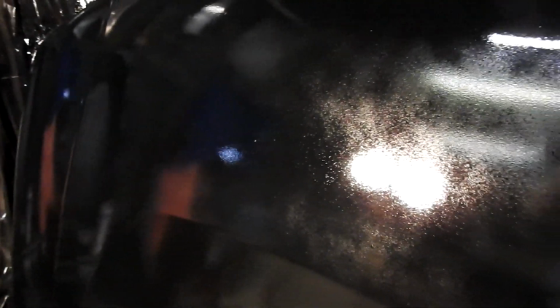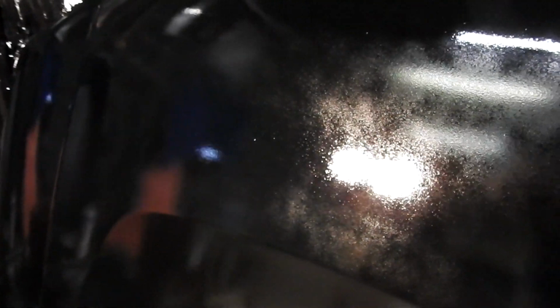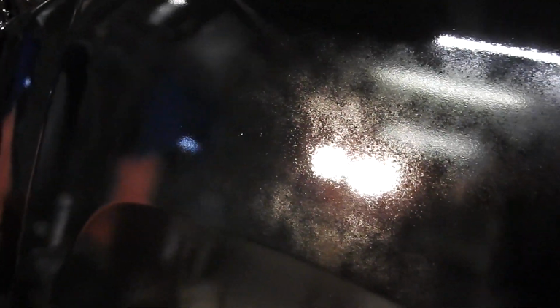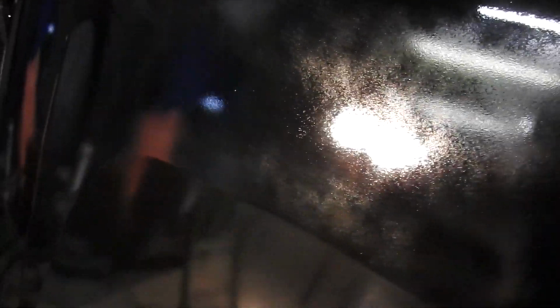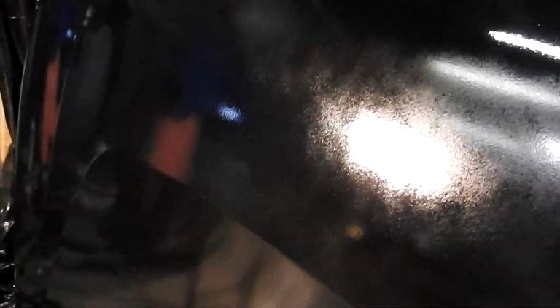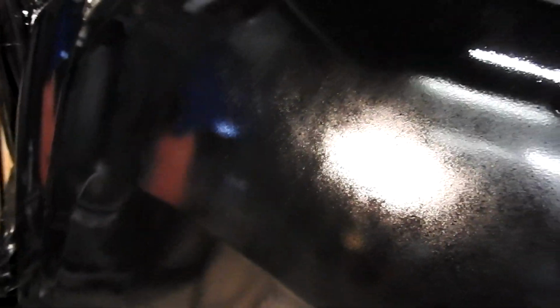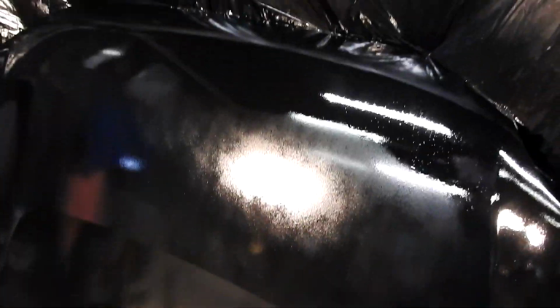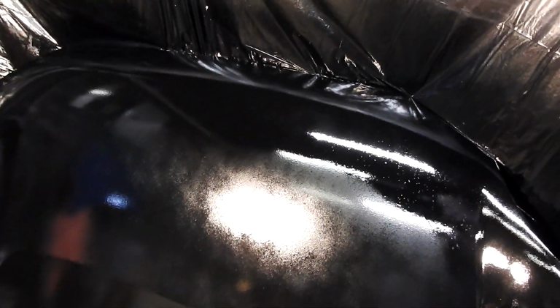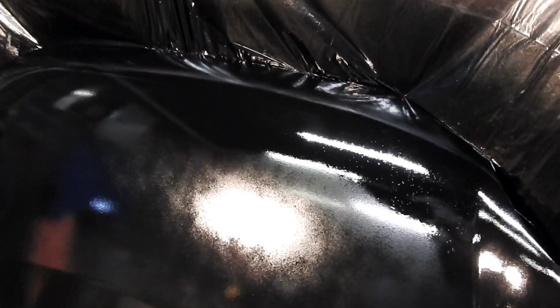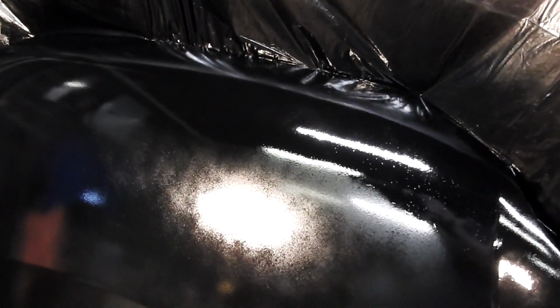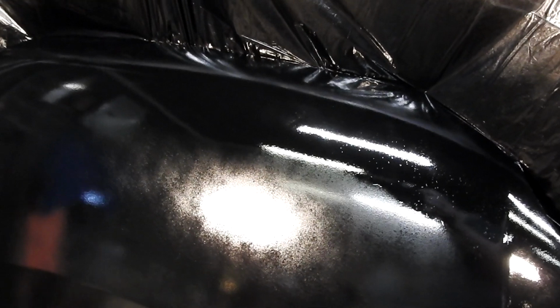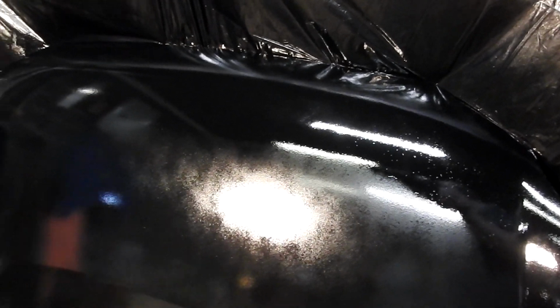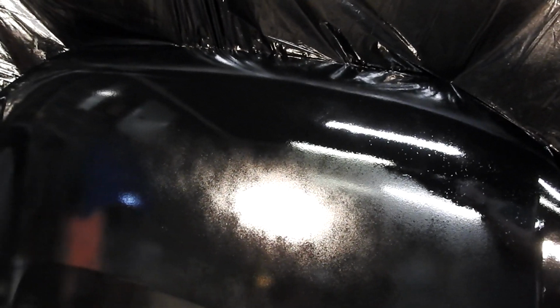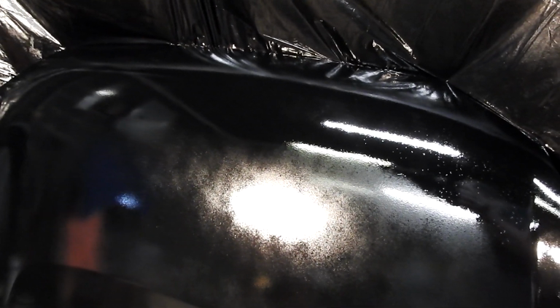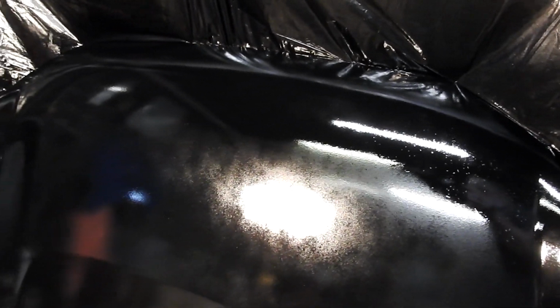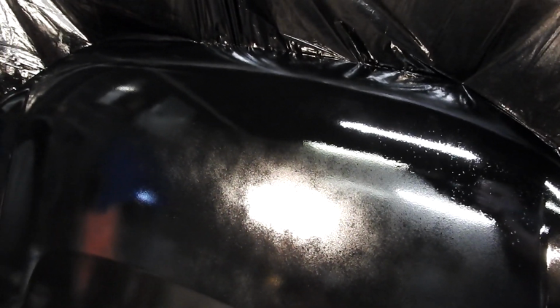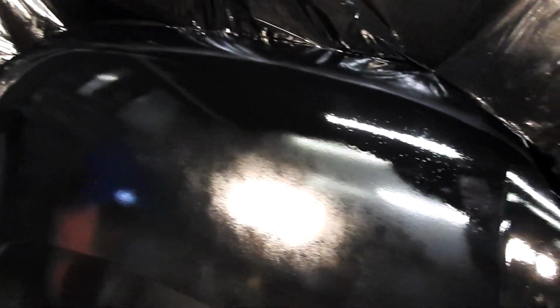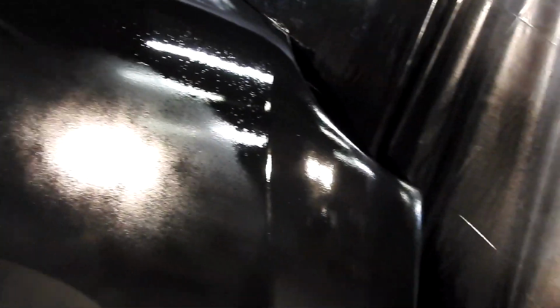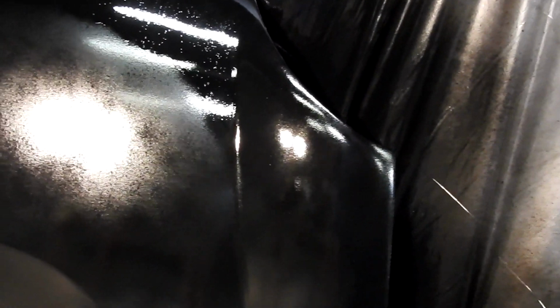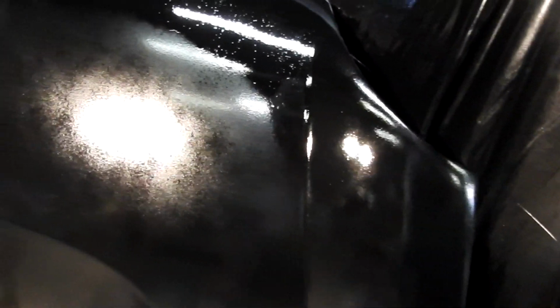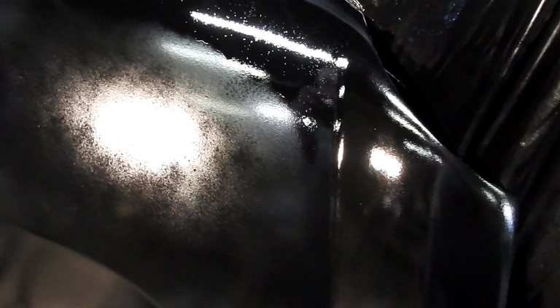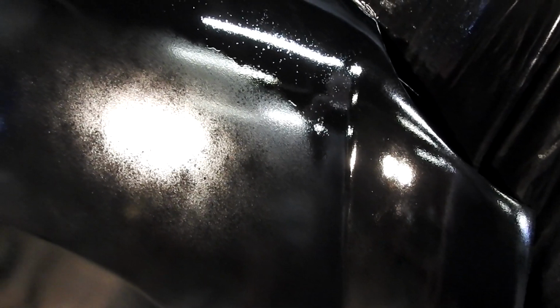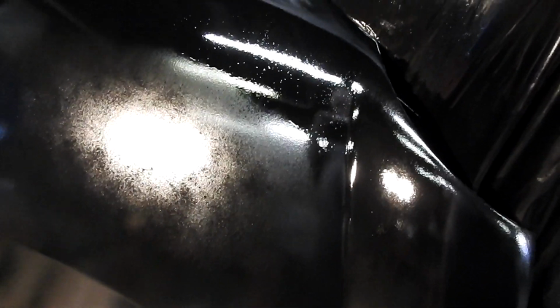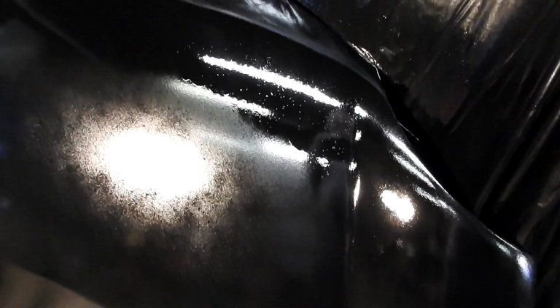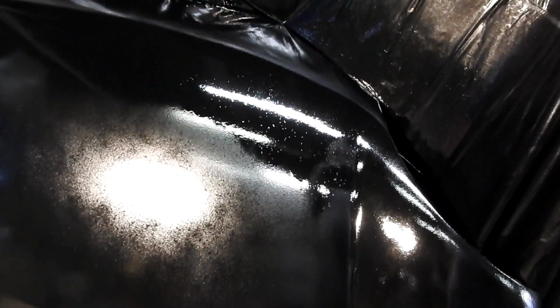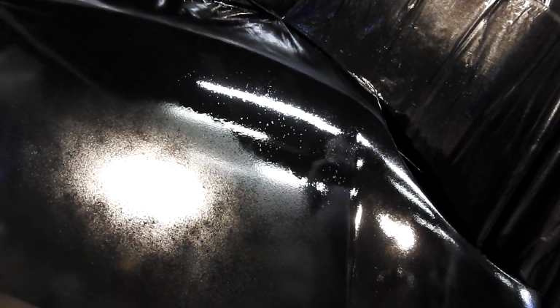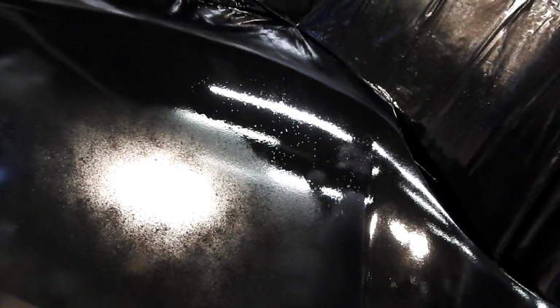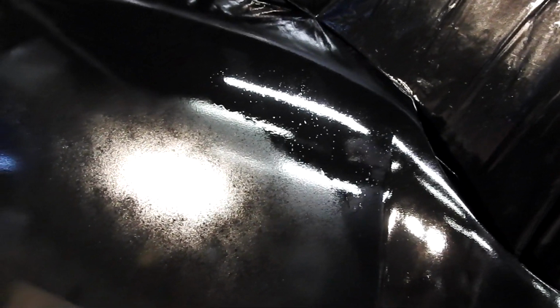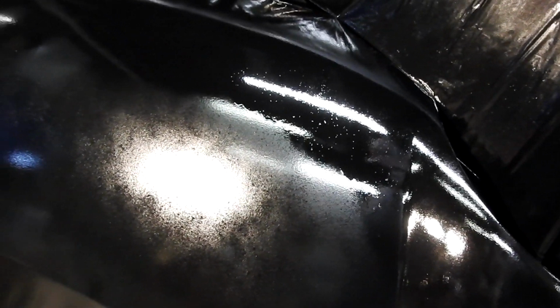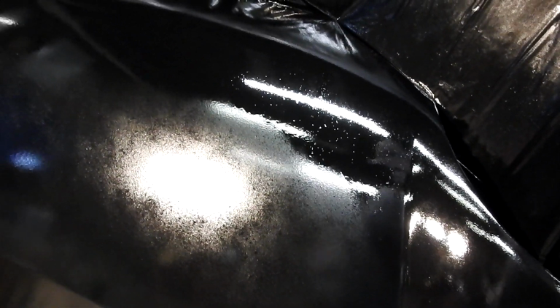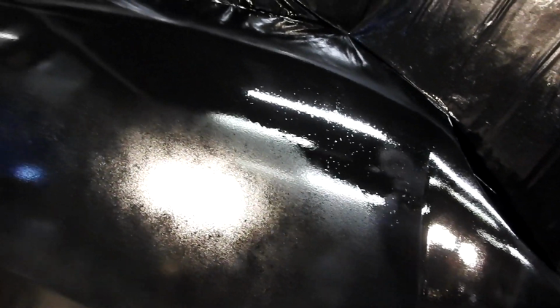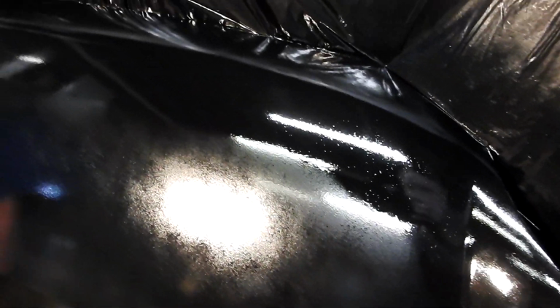We're just going to end up going to the HVLP gun and trying to see what we can do with that. We've got to do something — spray painting is just not working out very well.